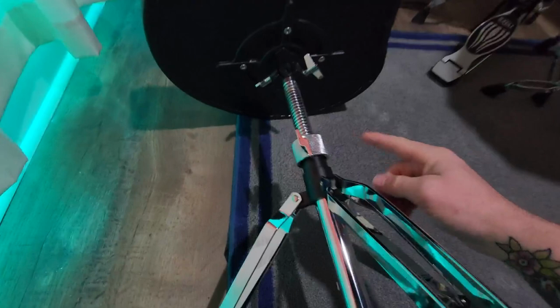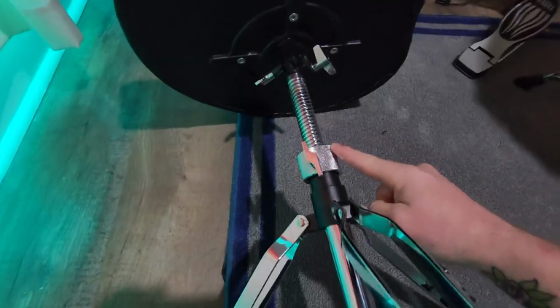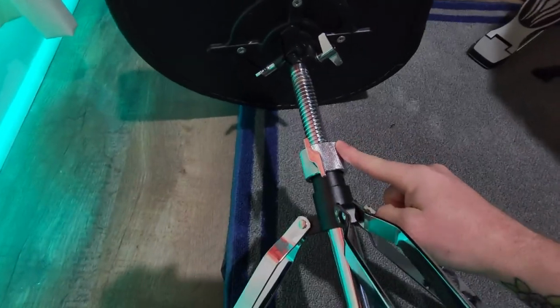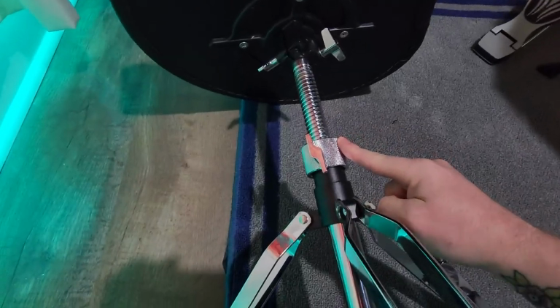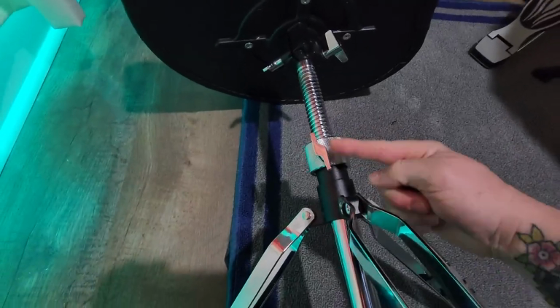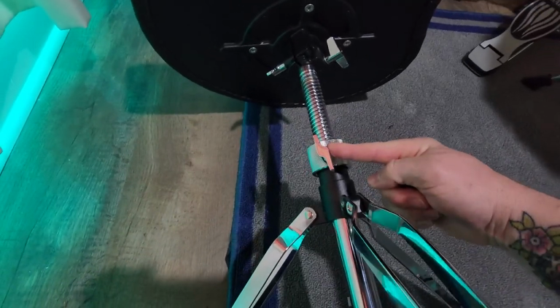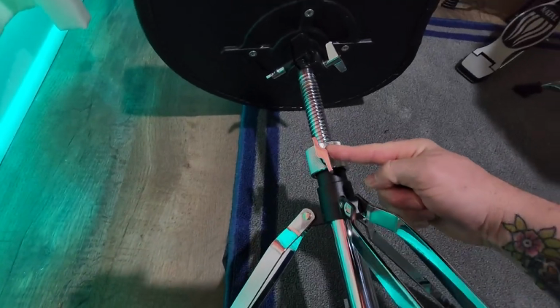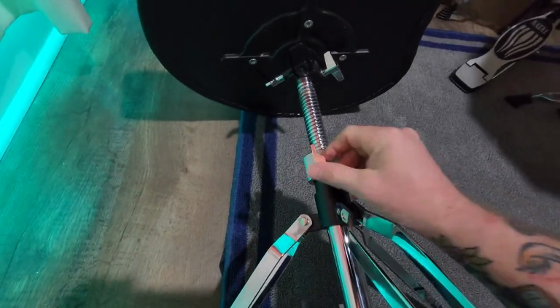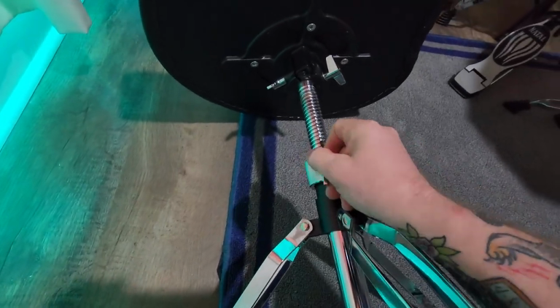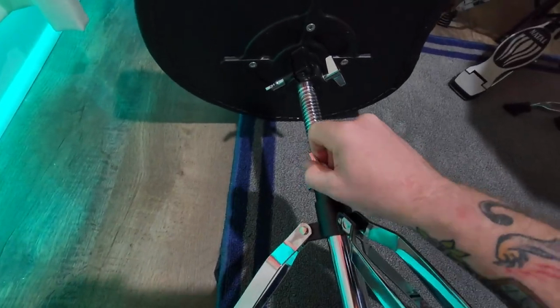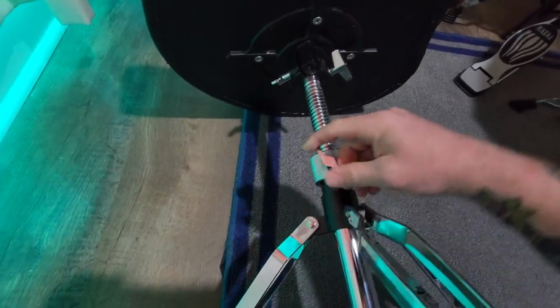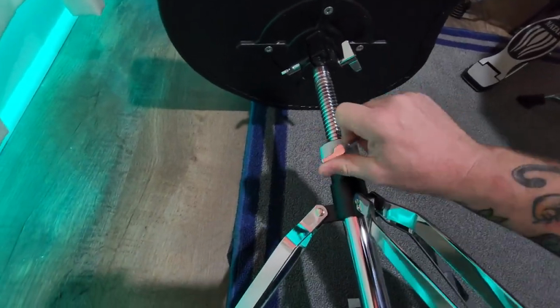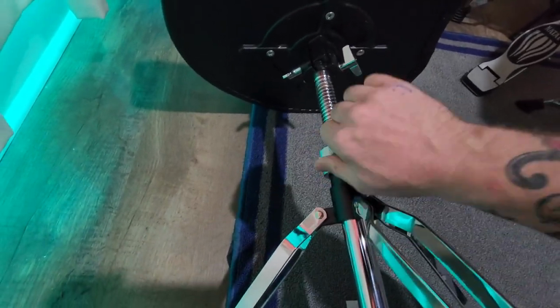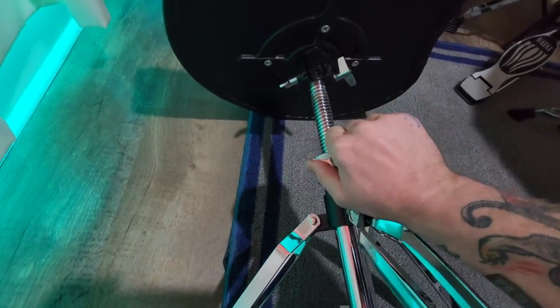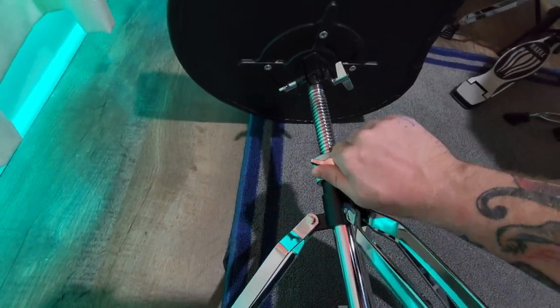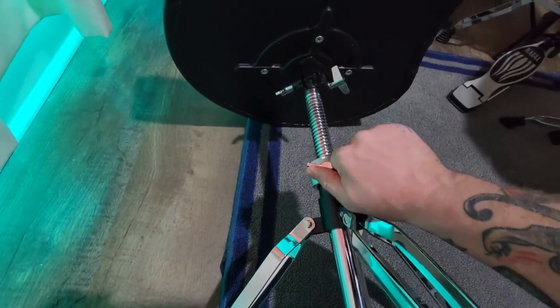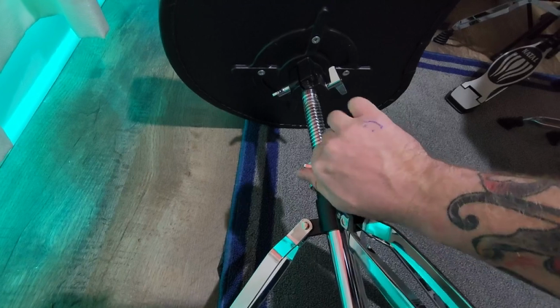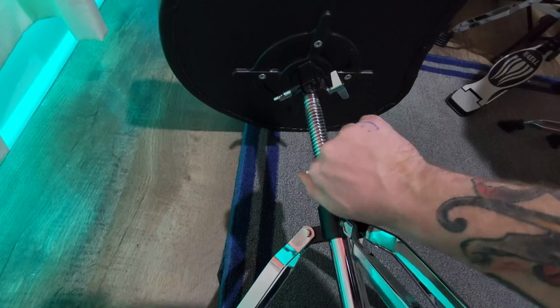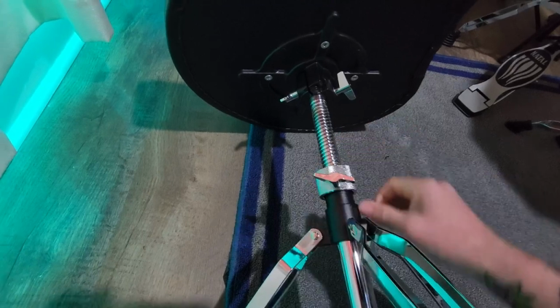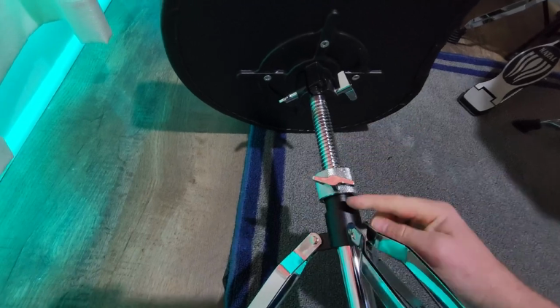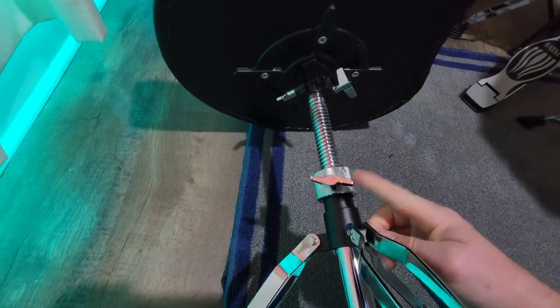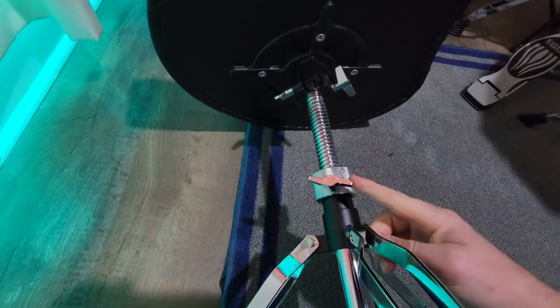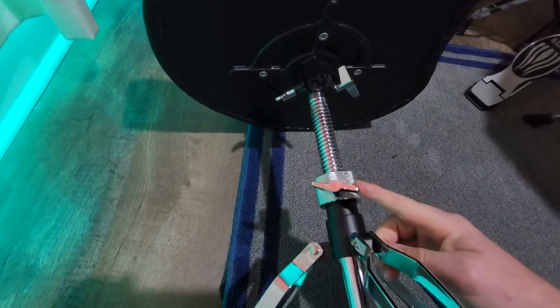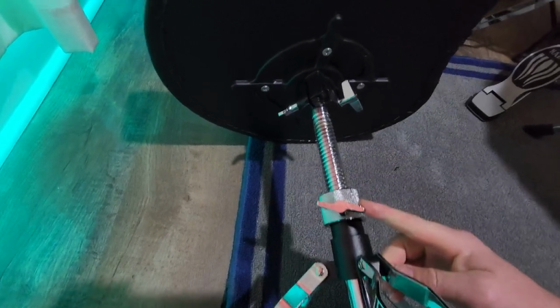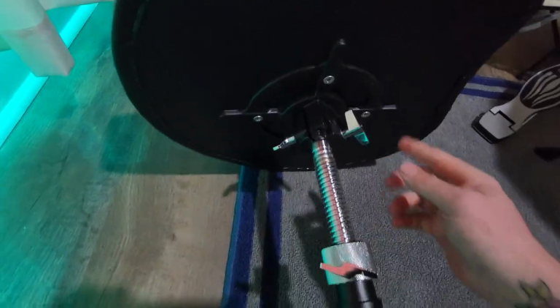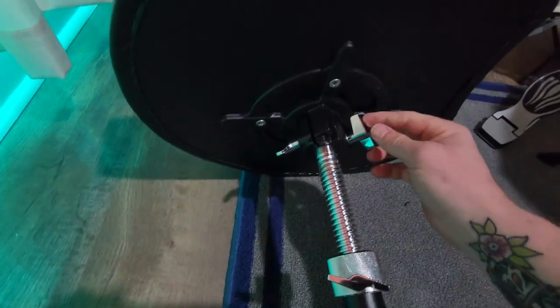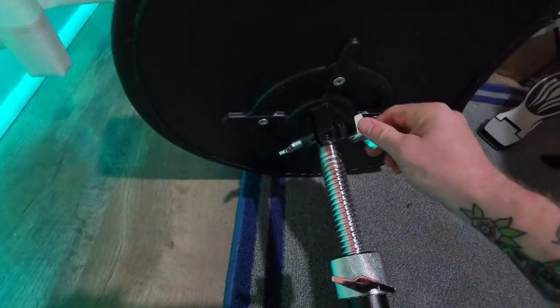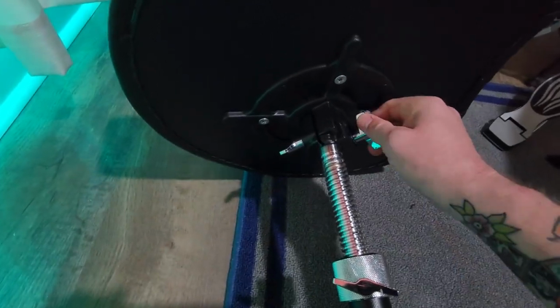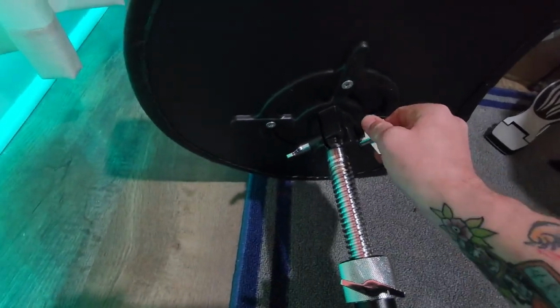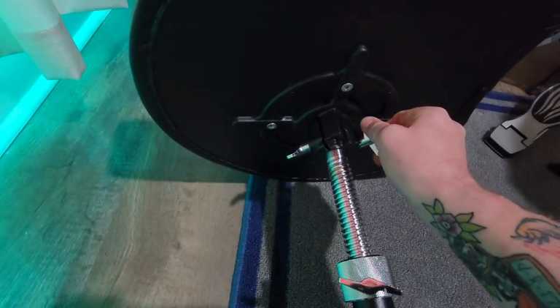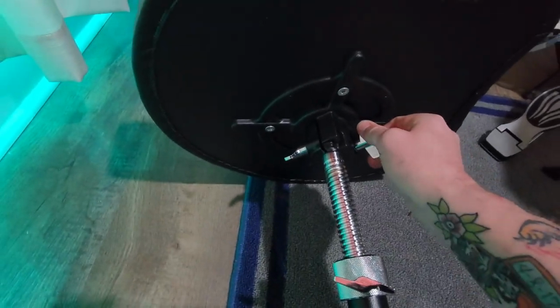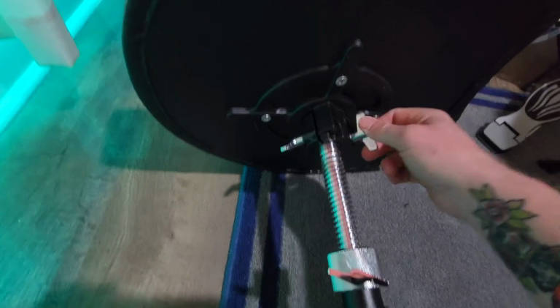It's got a jam nut here with a locking screw on it, which is nice — though it was loose because we were making some adjustments, so let's tighten that up. It also has a couple of locking screws here on the top as well.